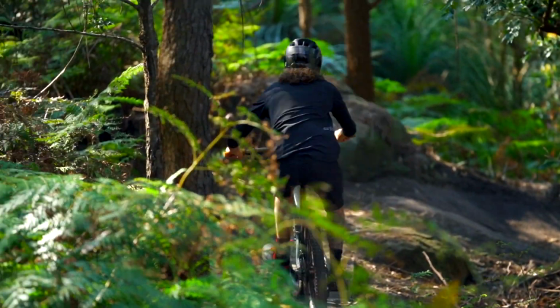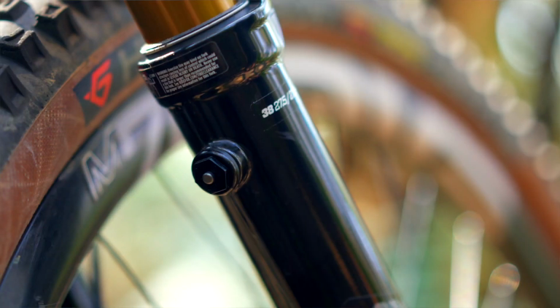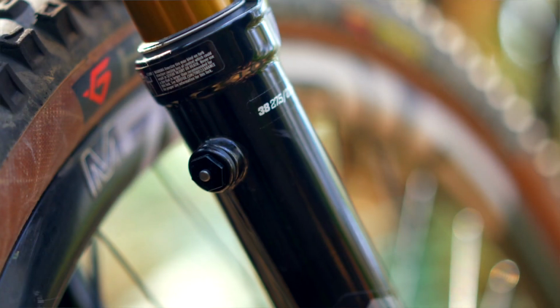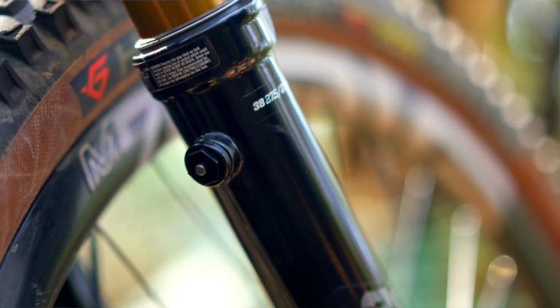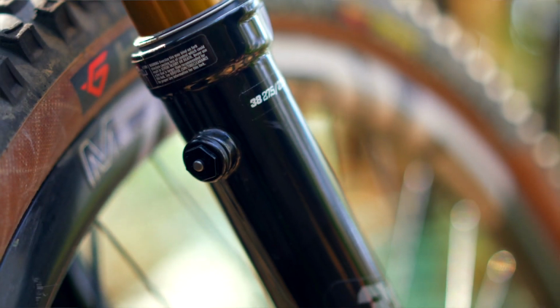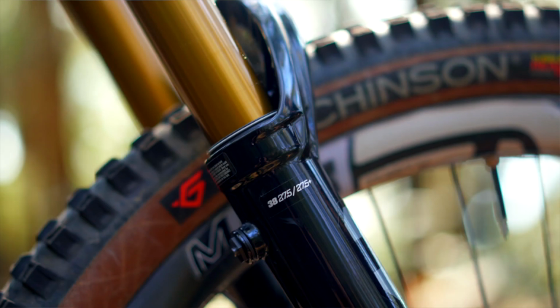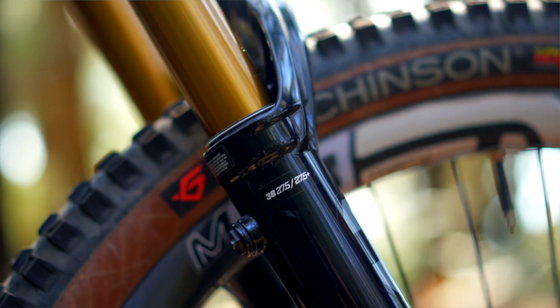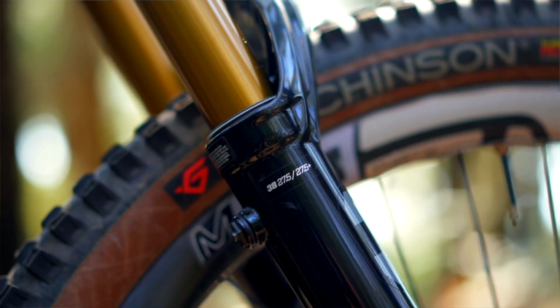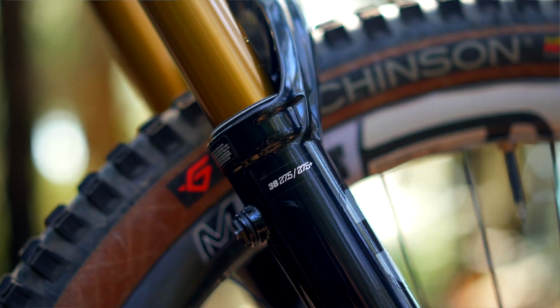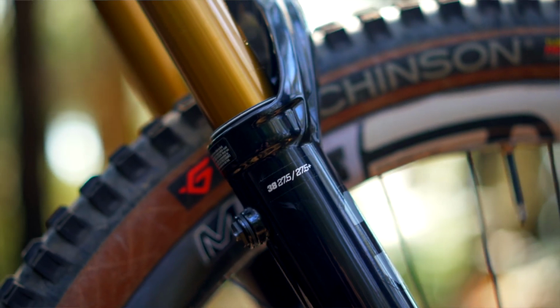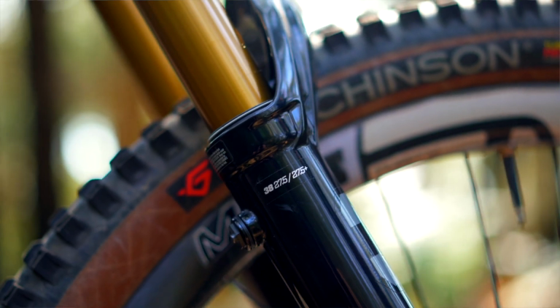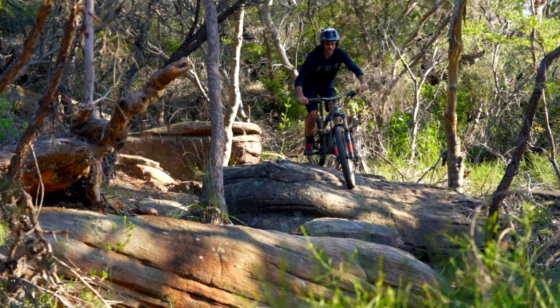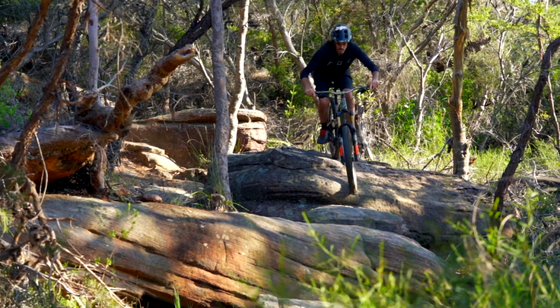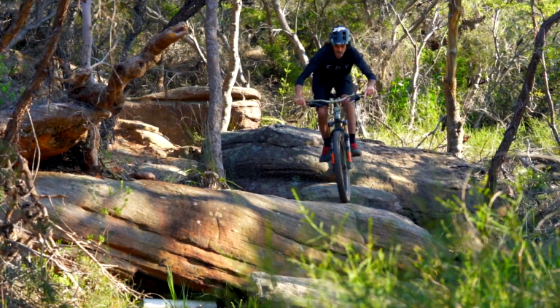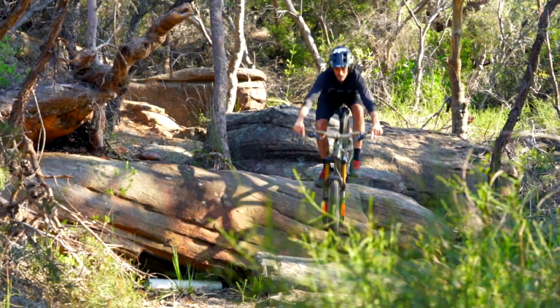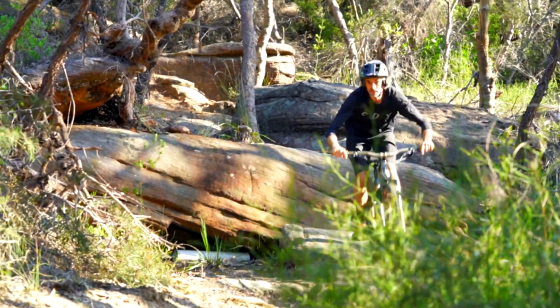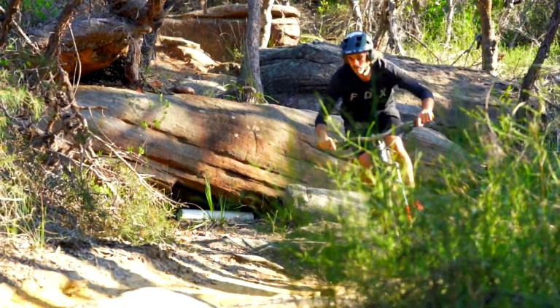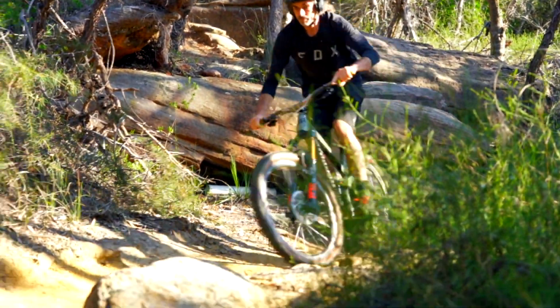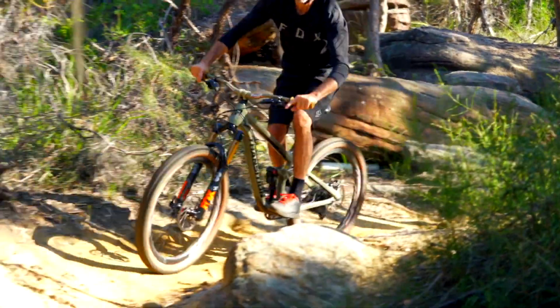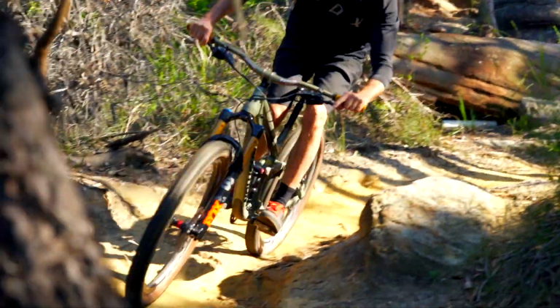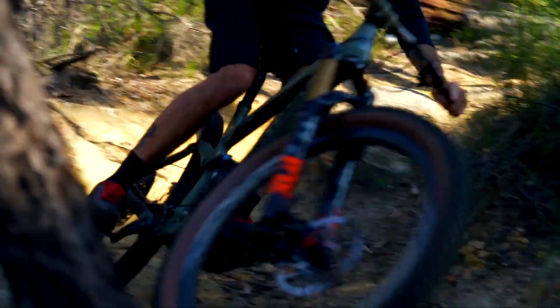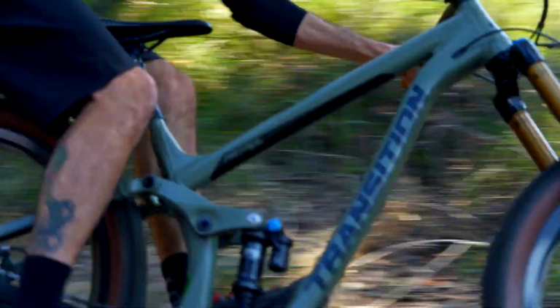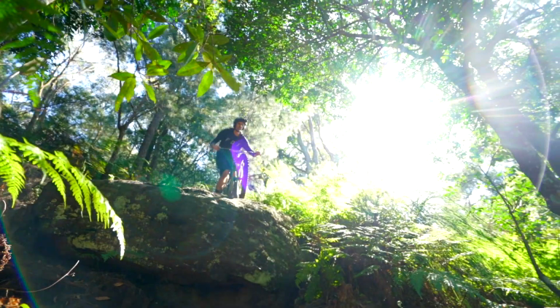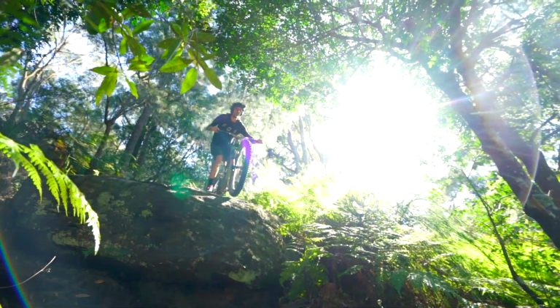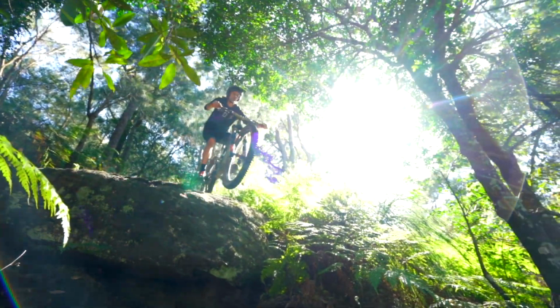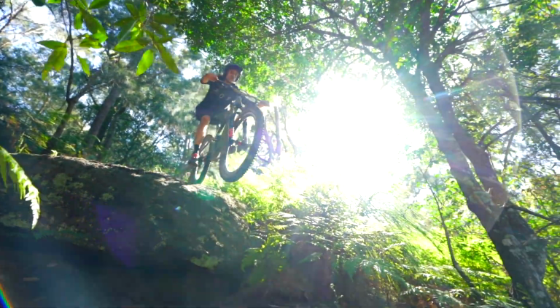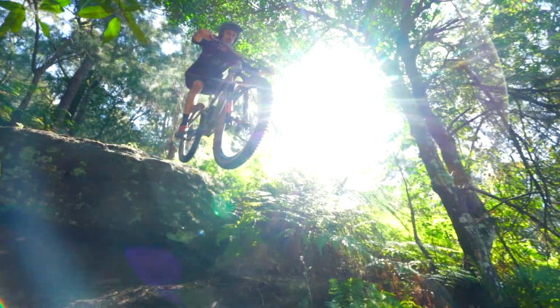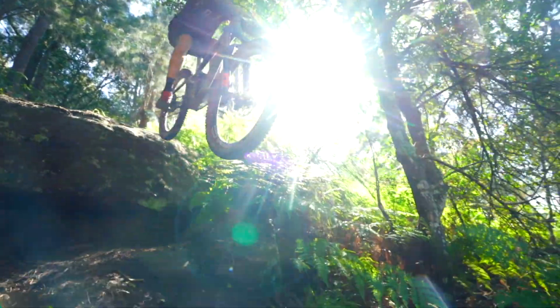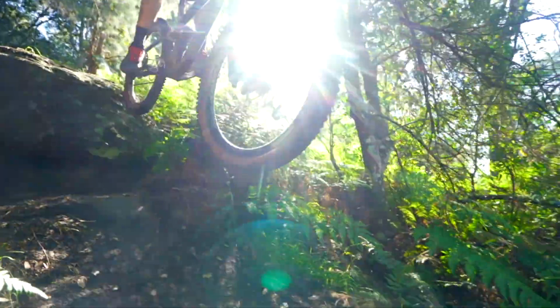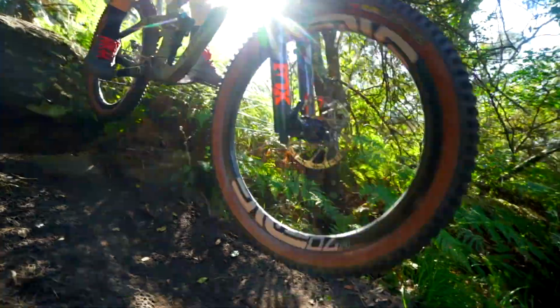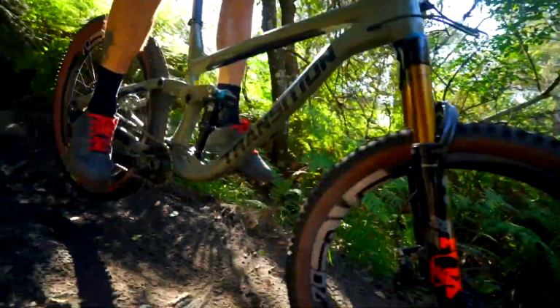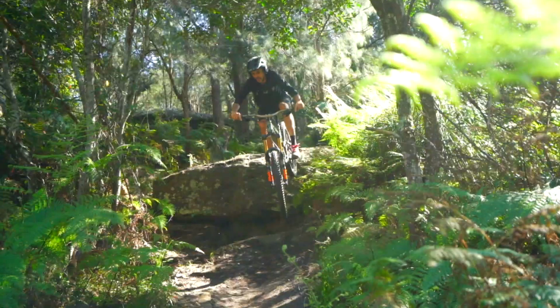They've also got bleeder ports on the back to equalize the lower leg air pressures, which can build up over time. Fox says that's mainly for big mountain stuff when you've got altitude changes, but we've found it very good at the end of long rides.